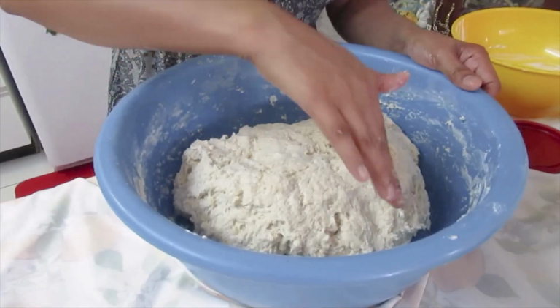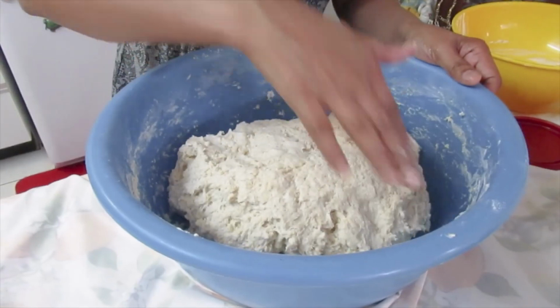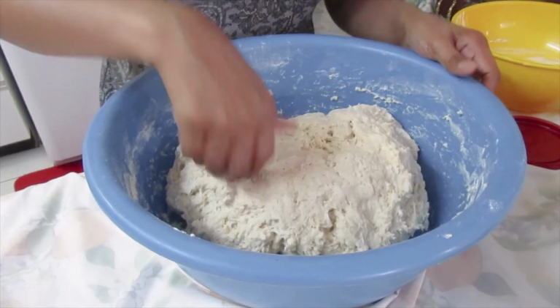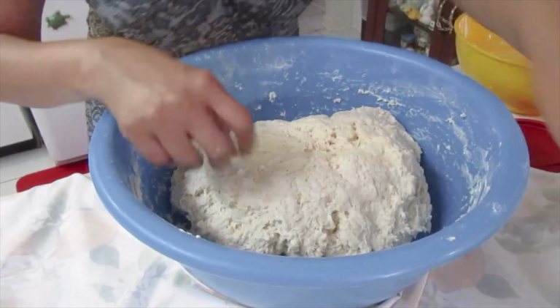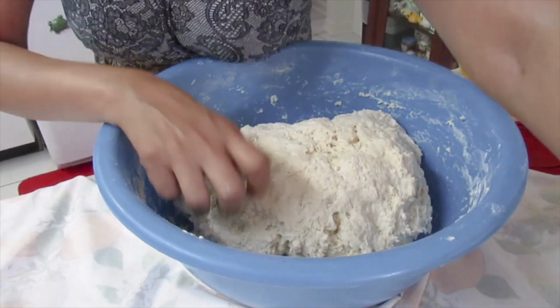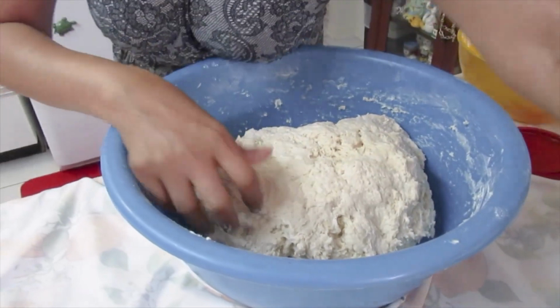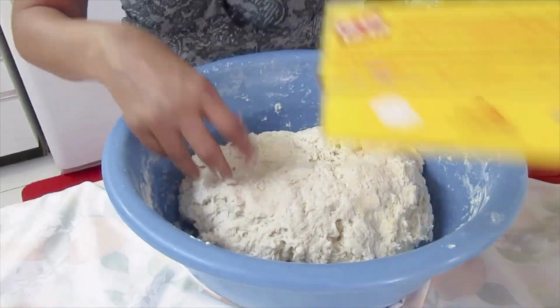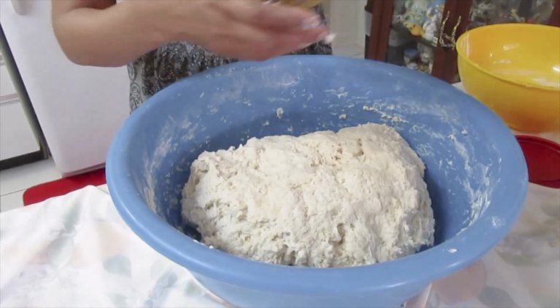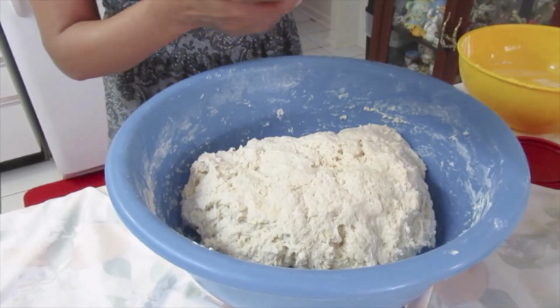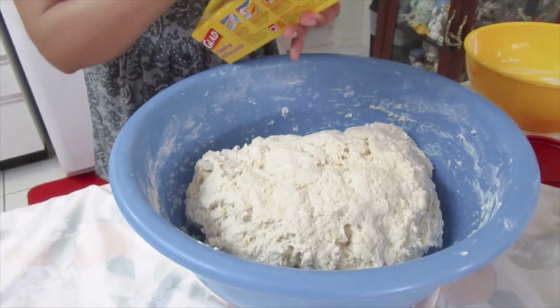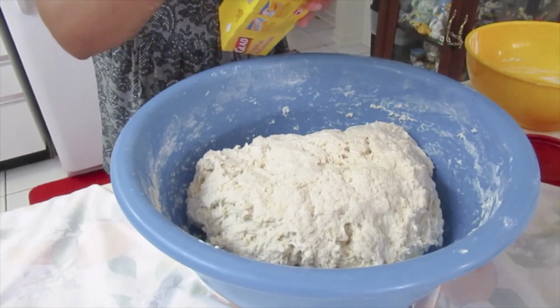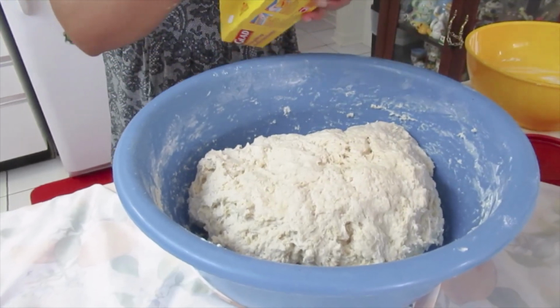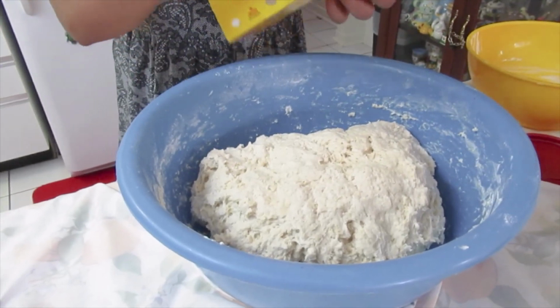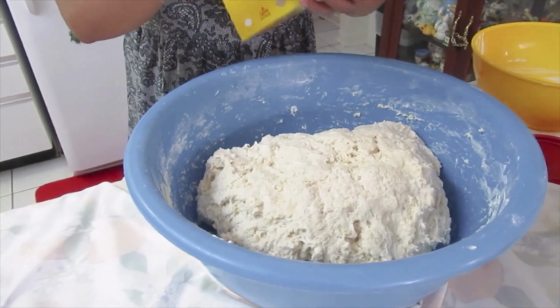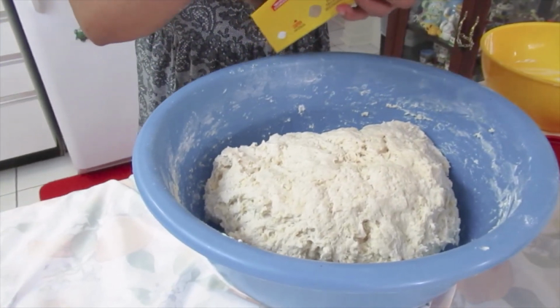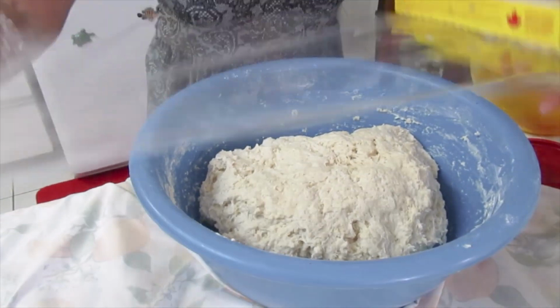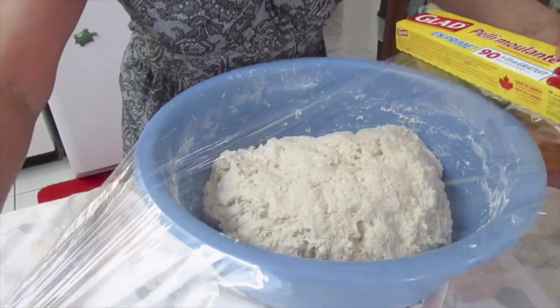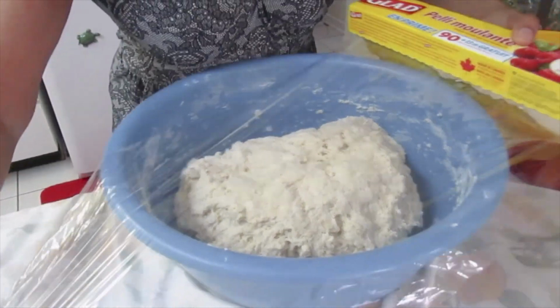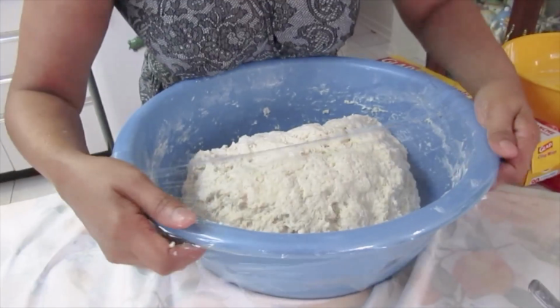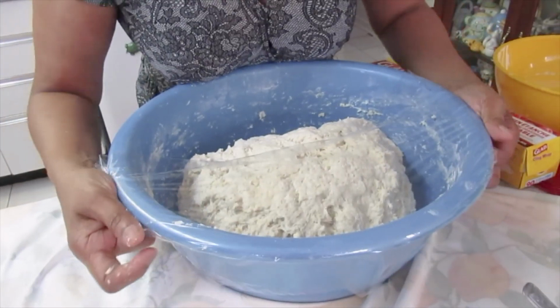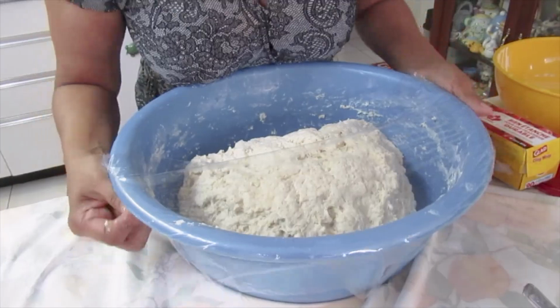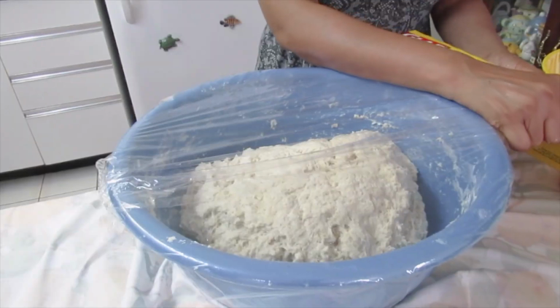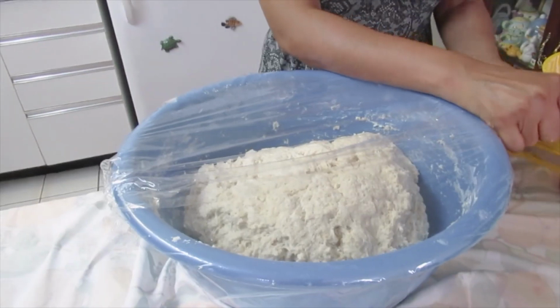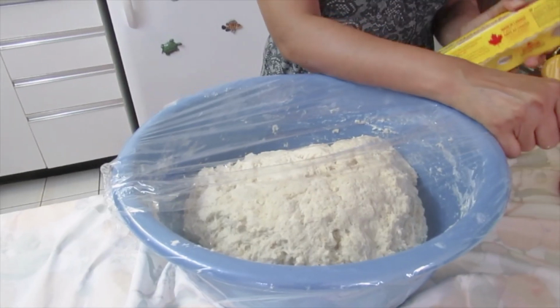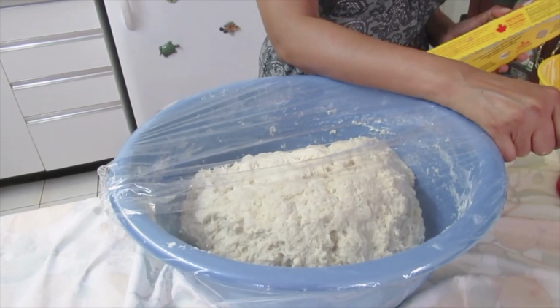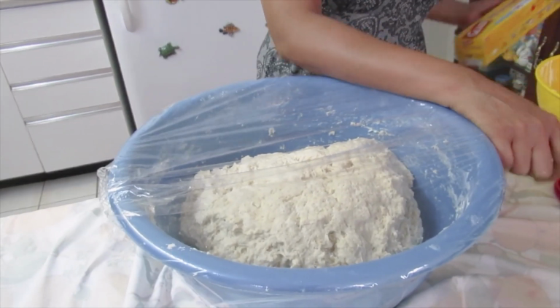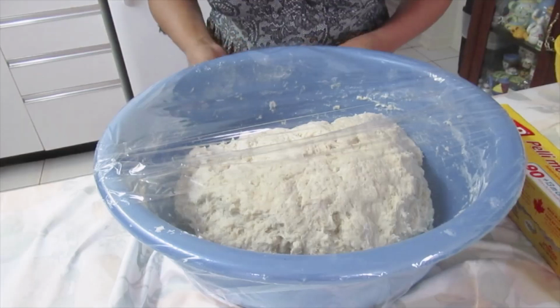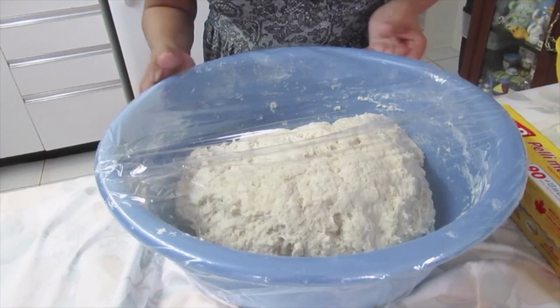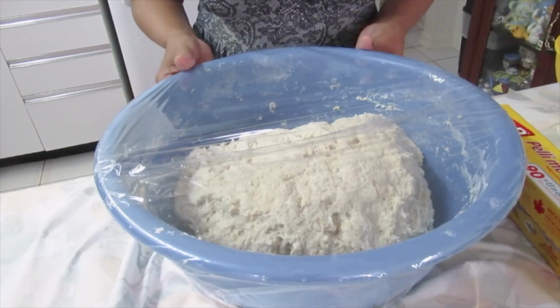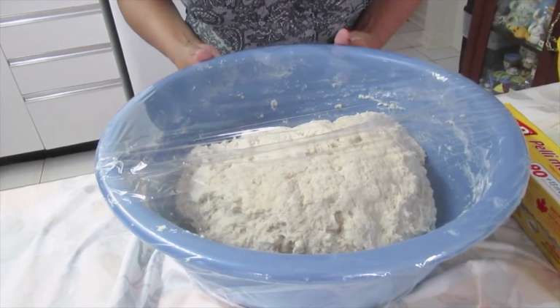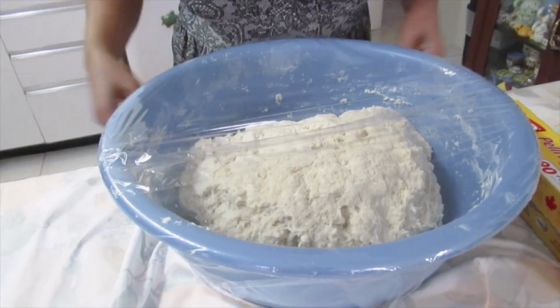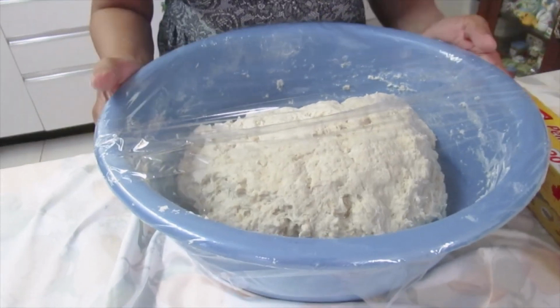This is finished mixing. We're going to cover it and leave it for one hour, and then we'll make the Salara.